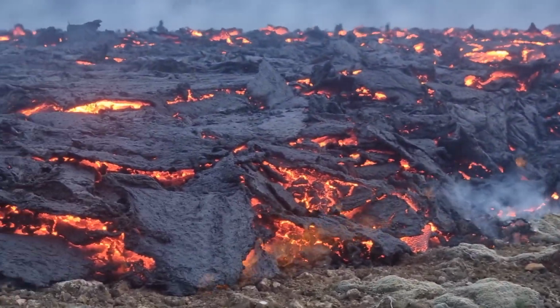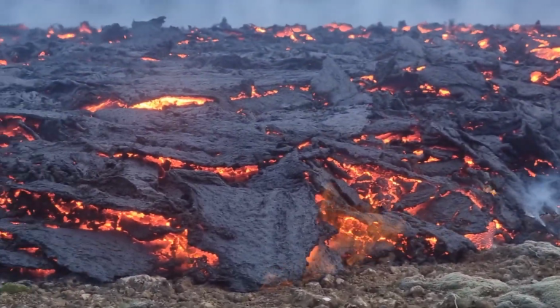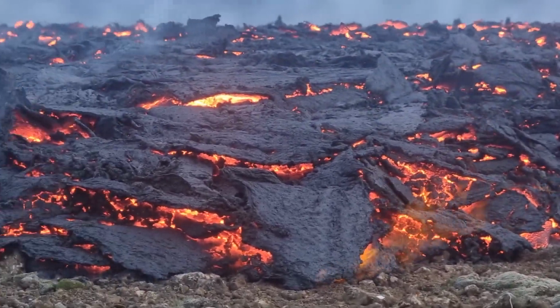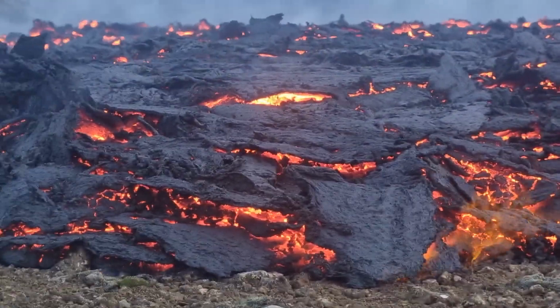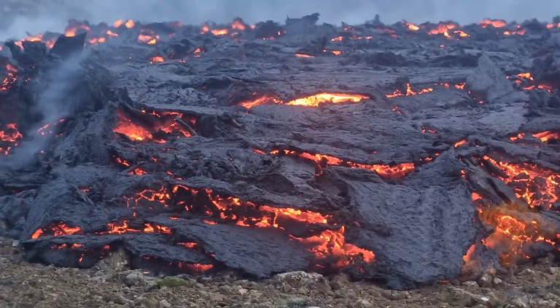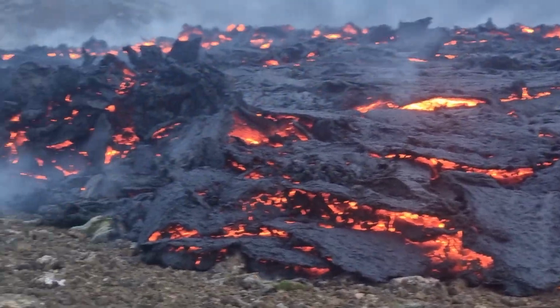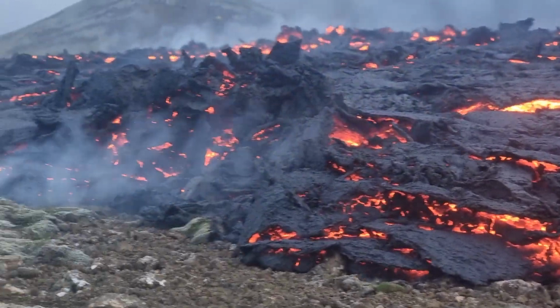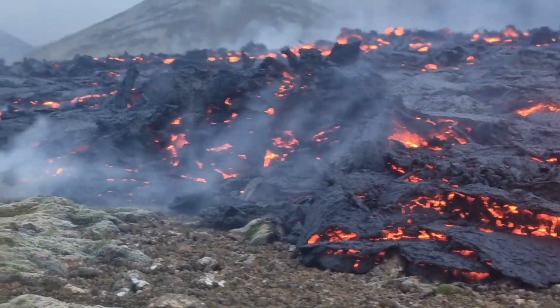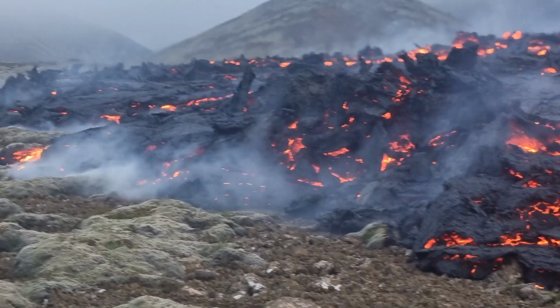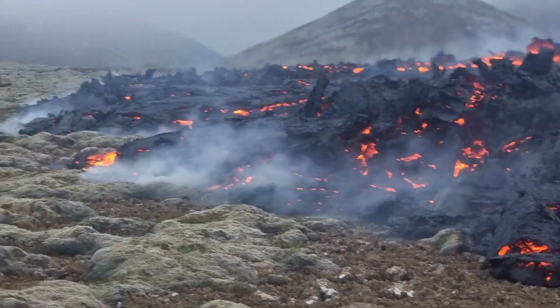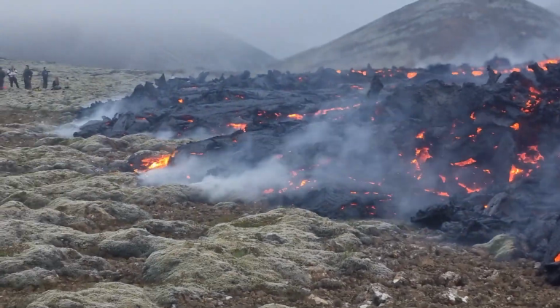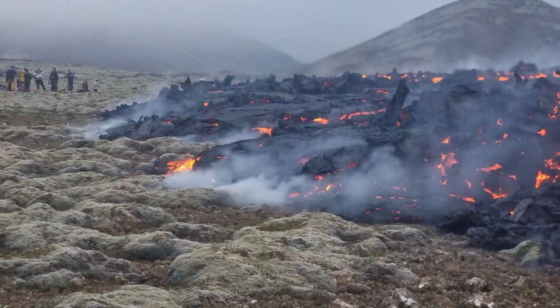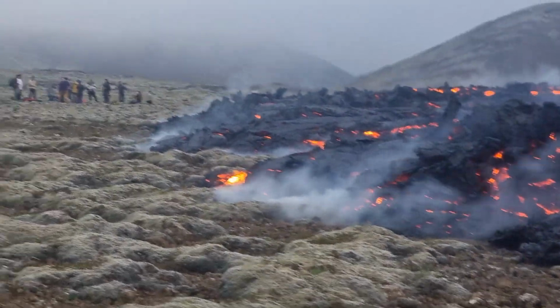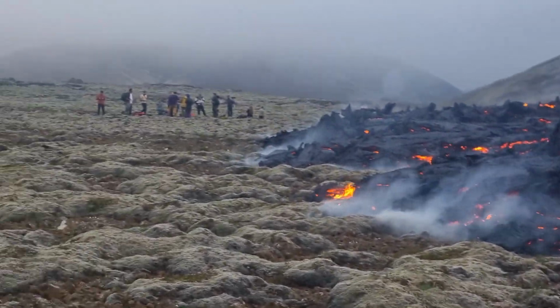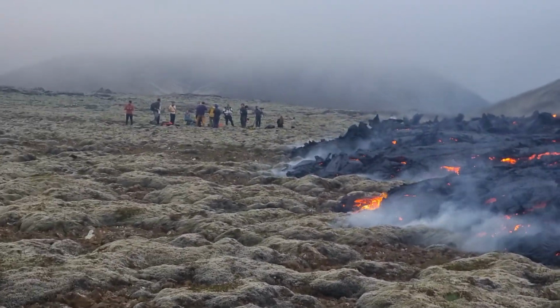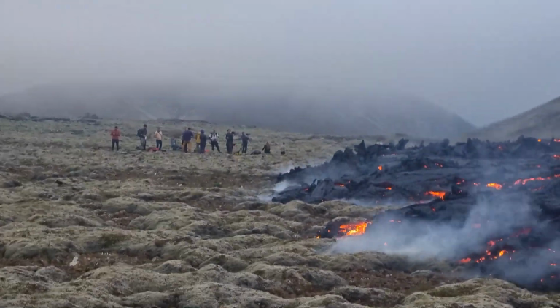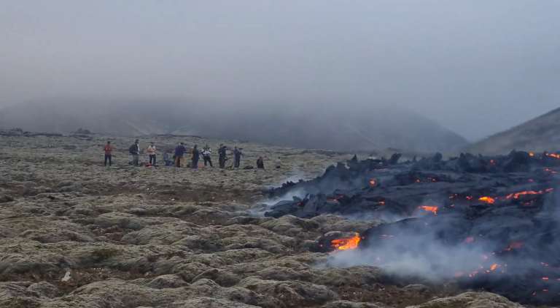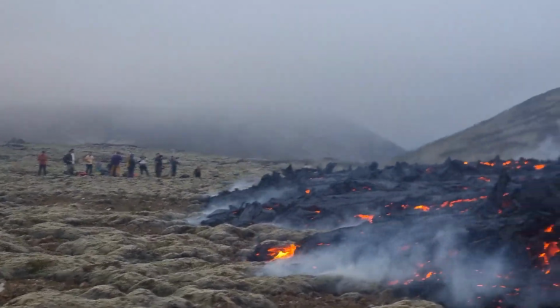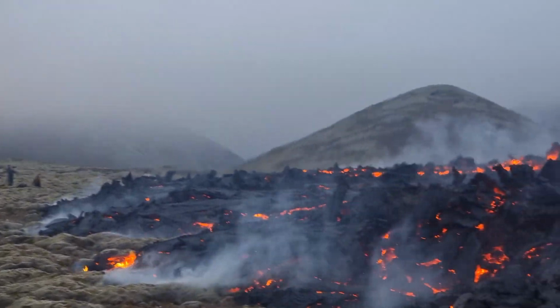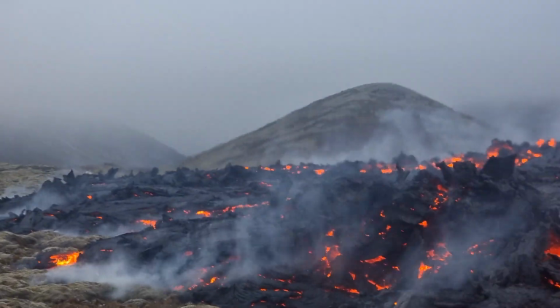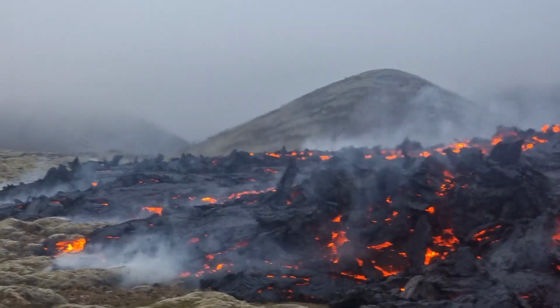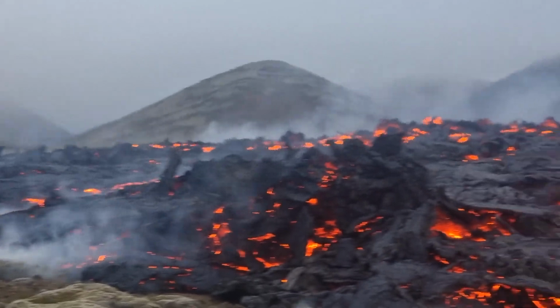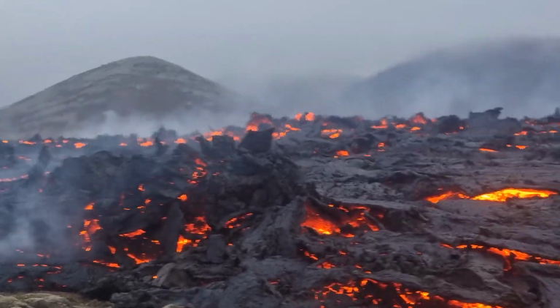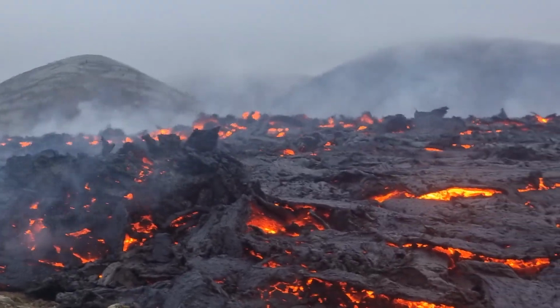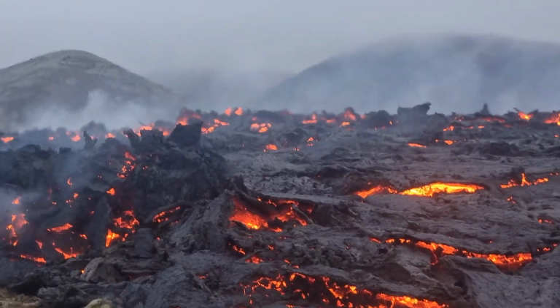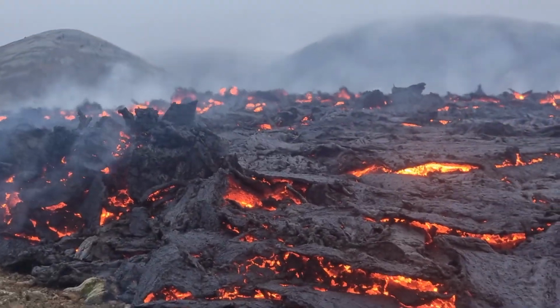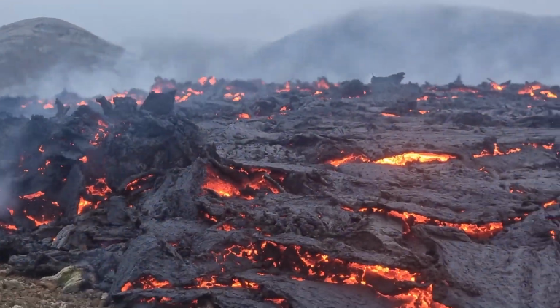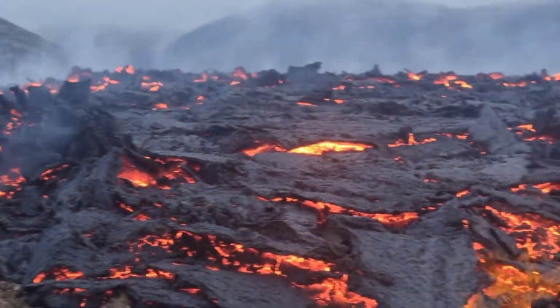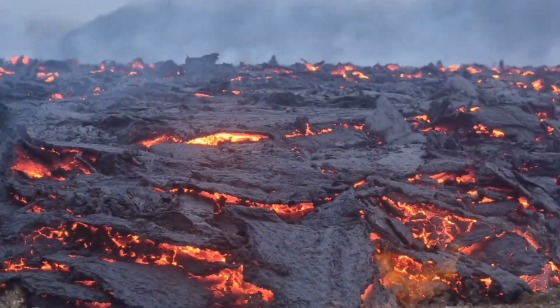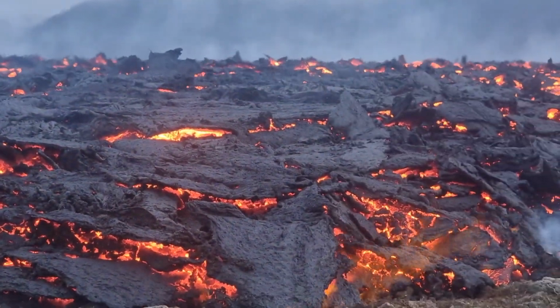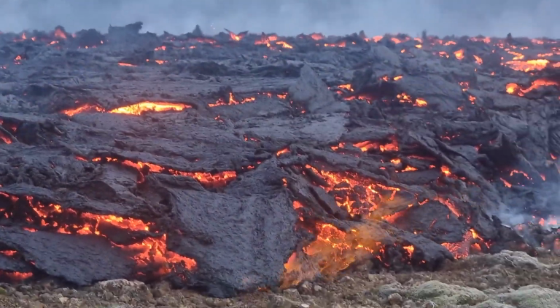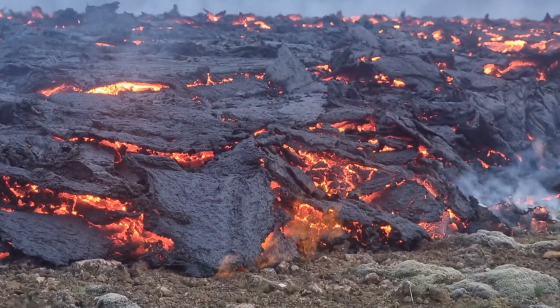Well, not much vegetation here — it's just moss. It's got a bit foggy and colder, maybe 14 degrees Celsius outside.